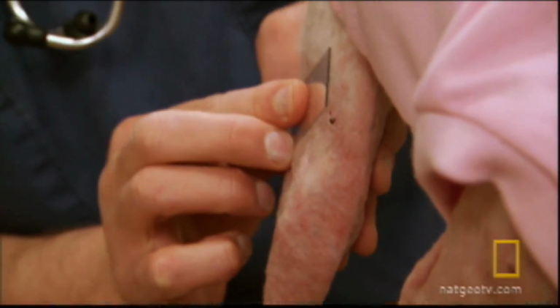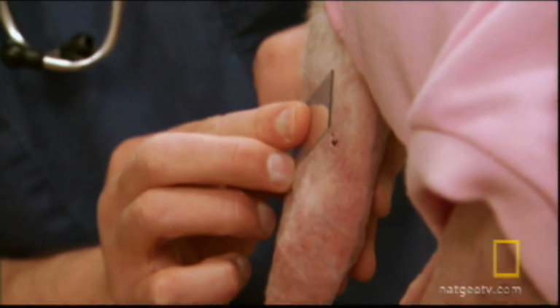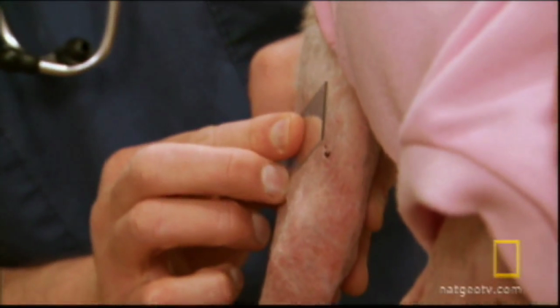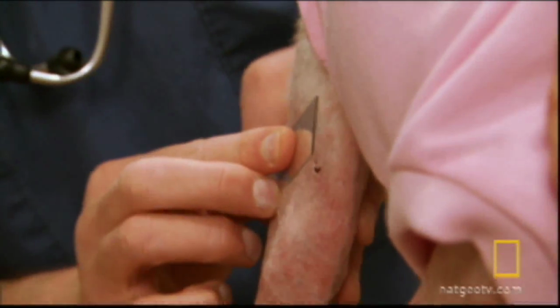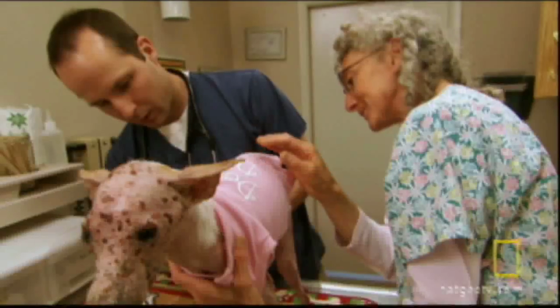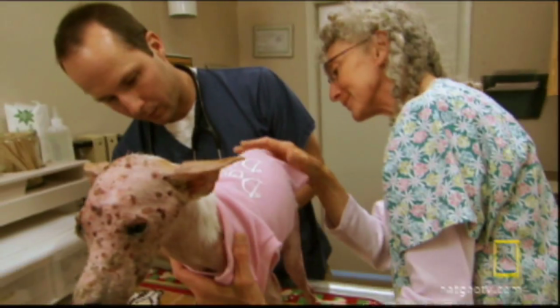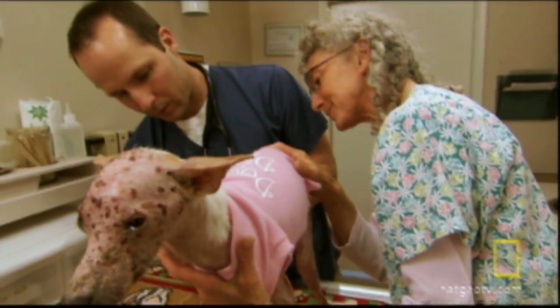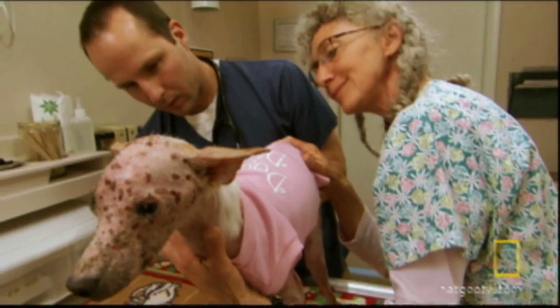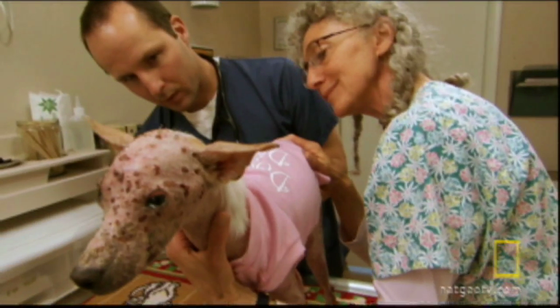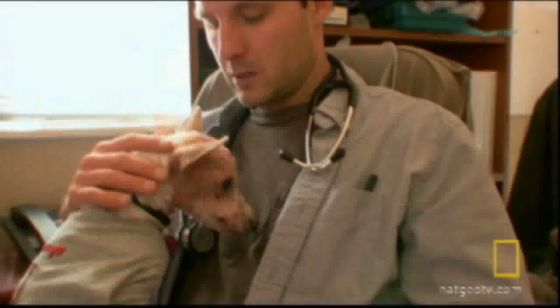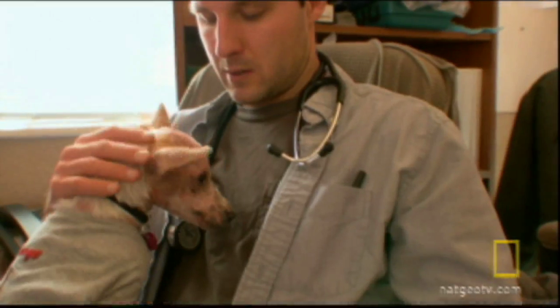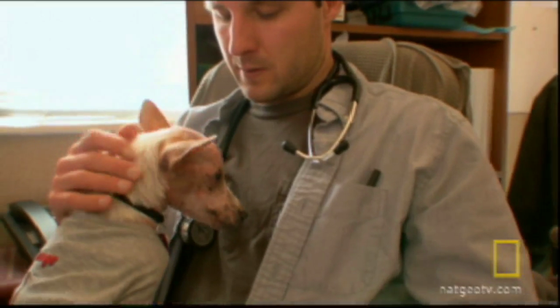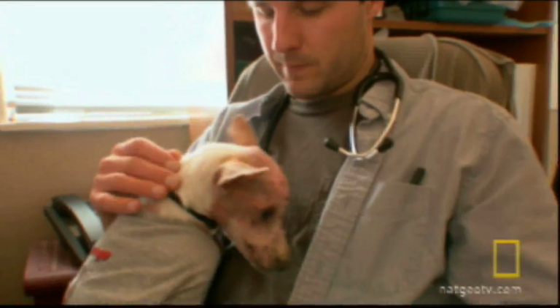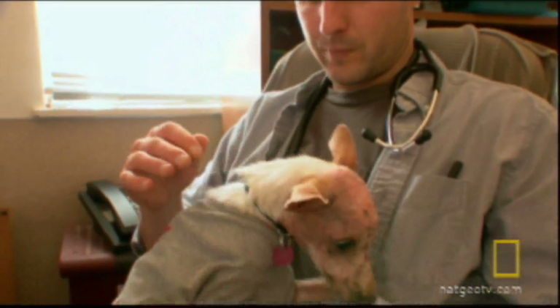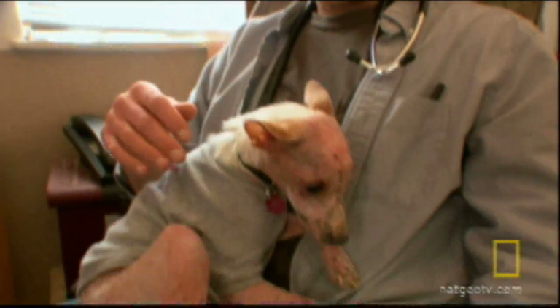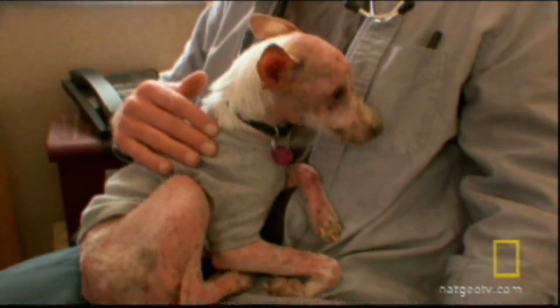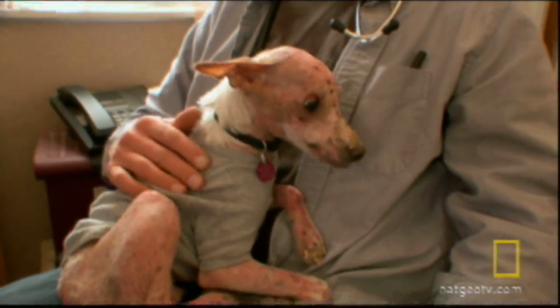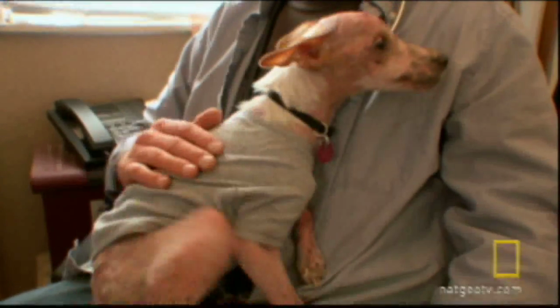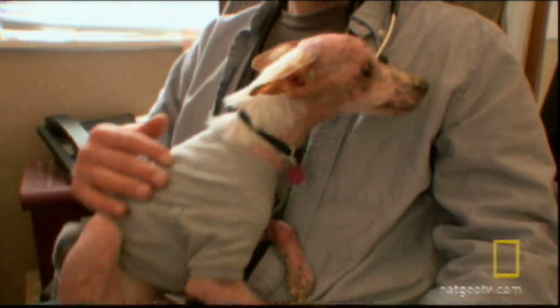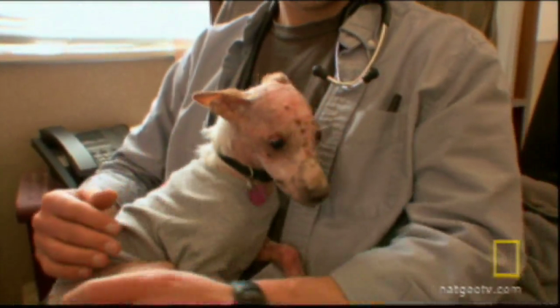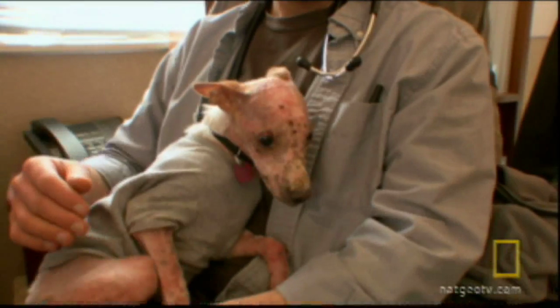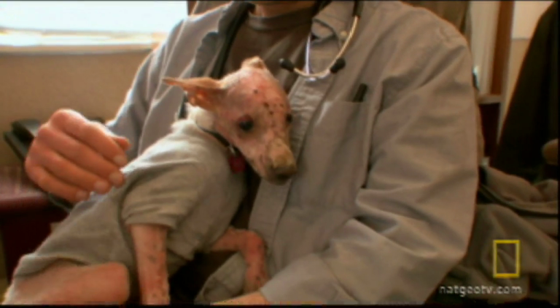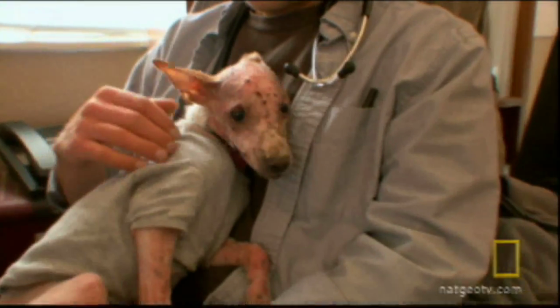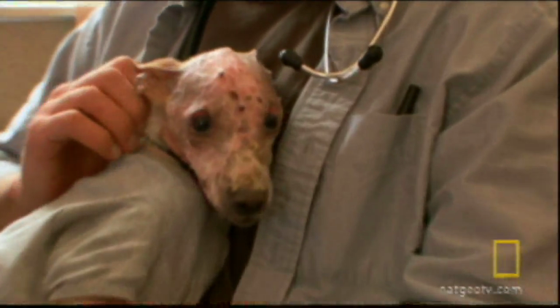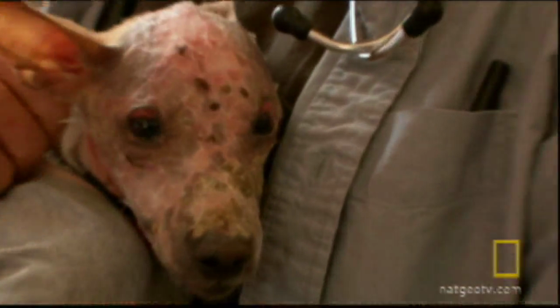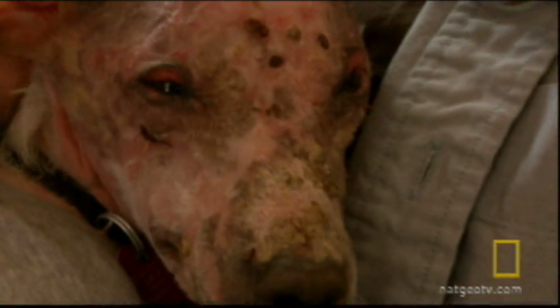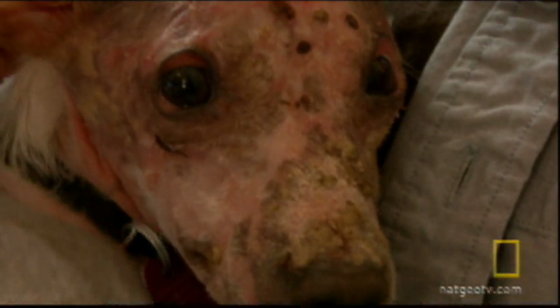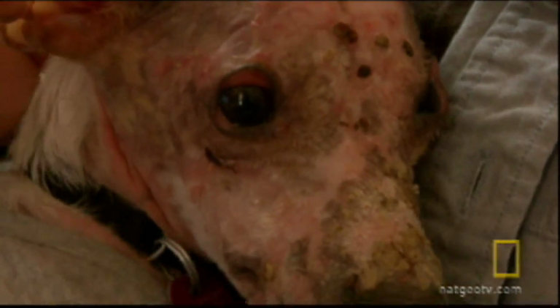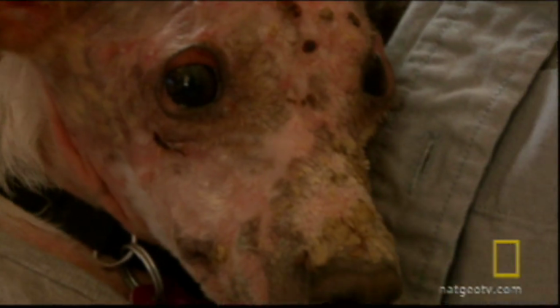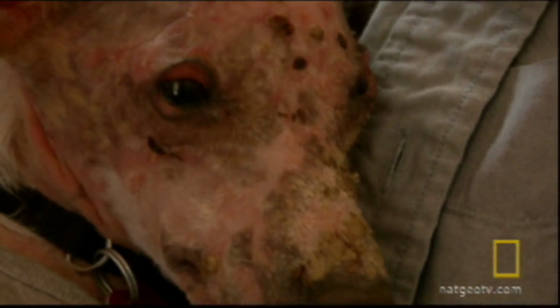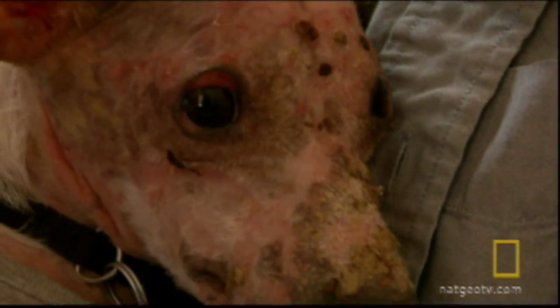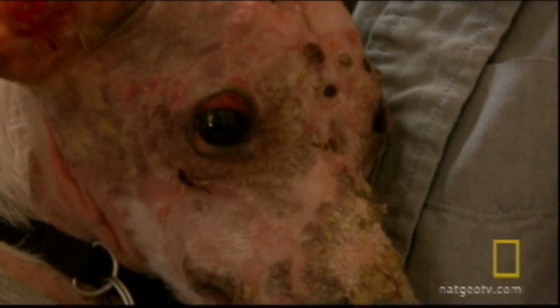Regardless of what's wrong with Aristotle, we have a pretty long road ahead of us. Until Dr. Mike figures out the cause of Aristotle's disfiguring condition, the tiny terrier will continue to live in obvious pain.